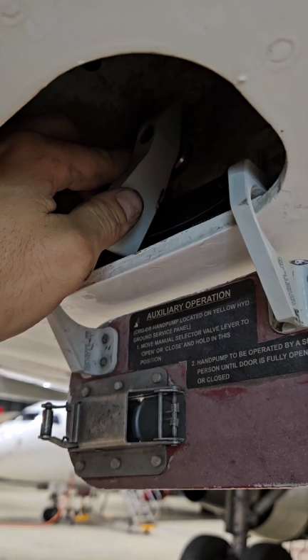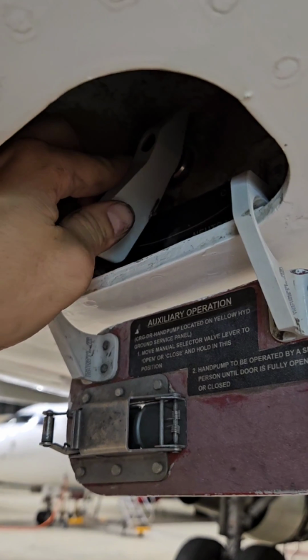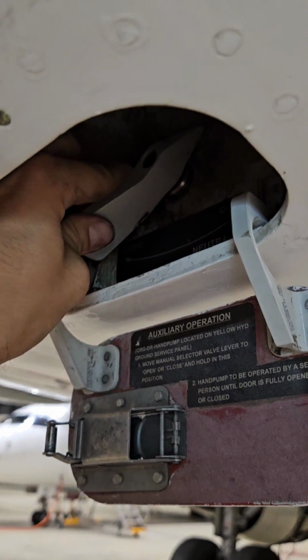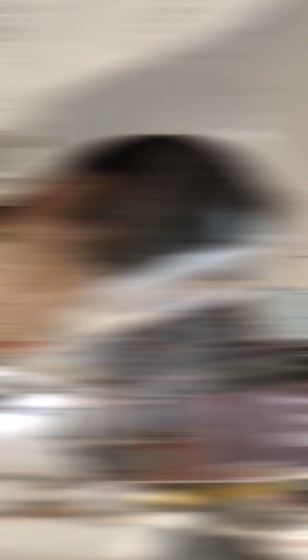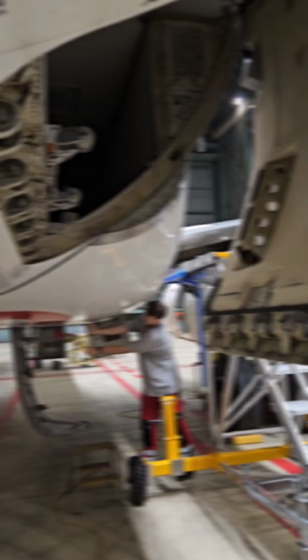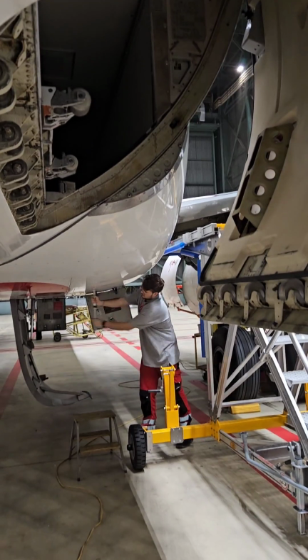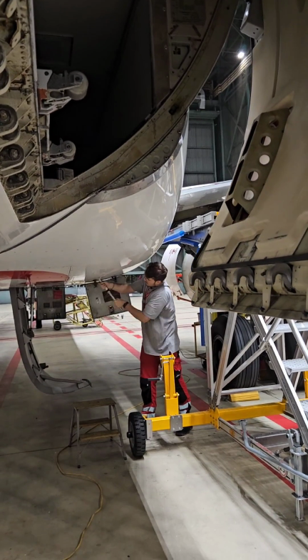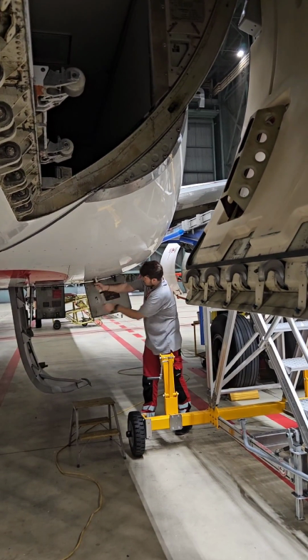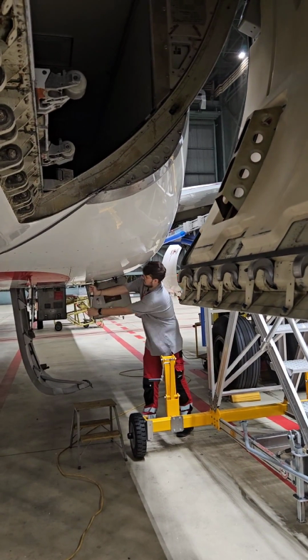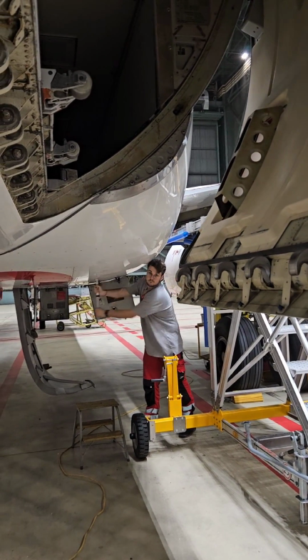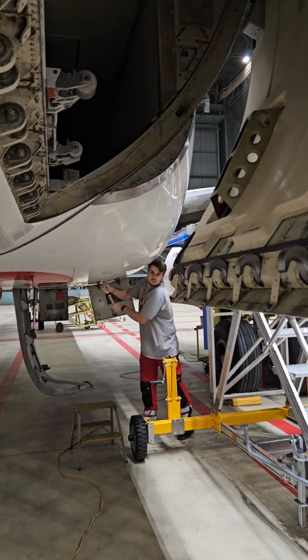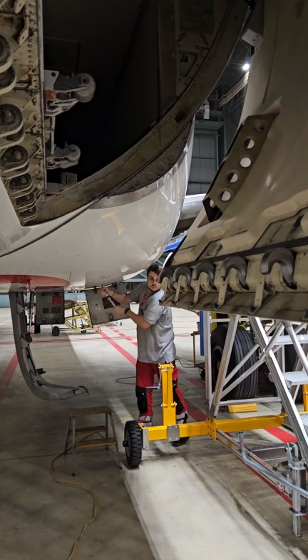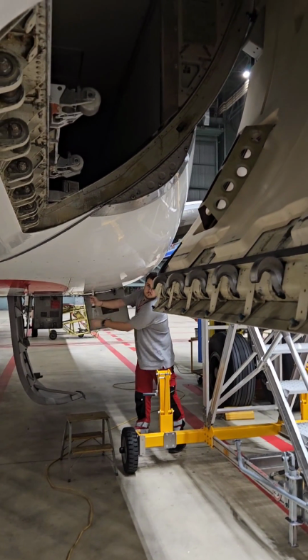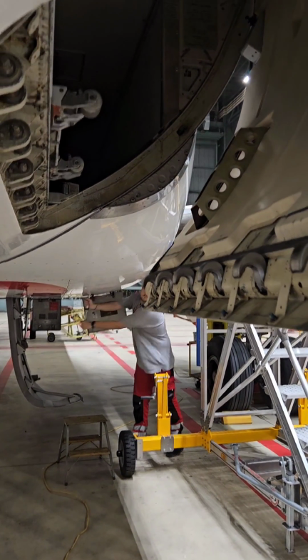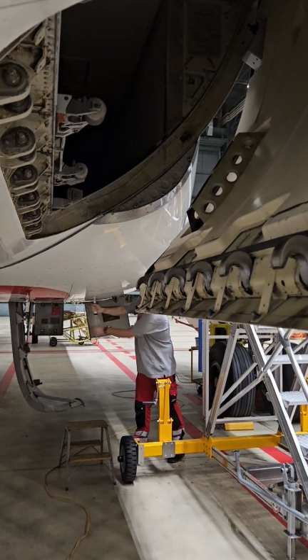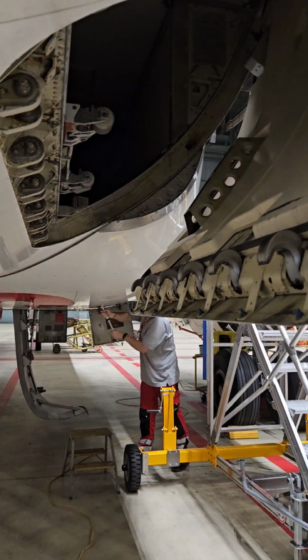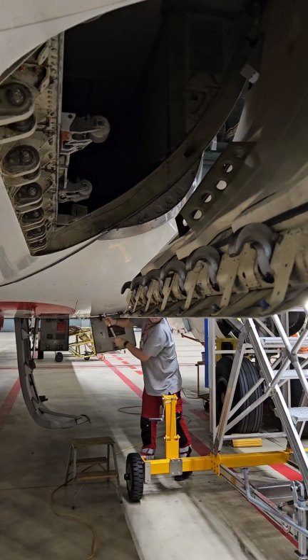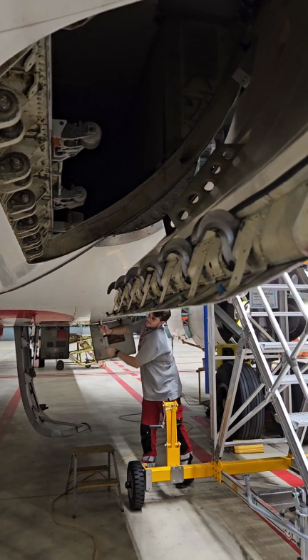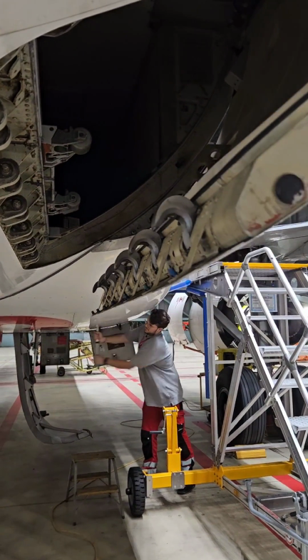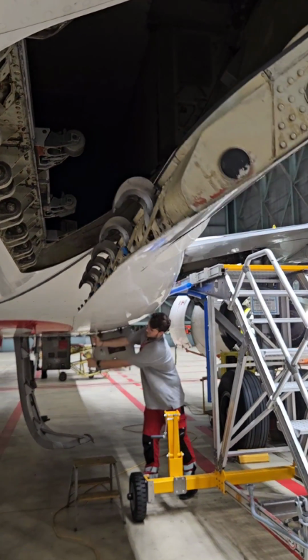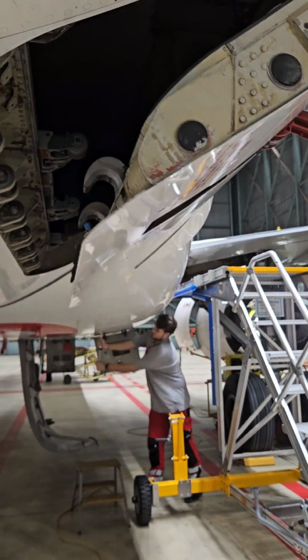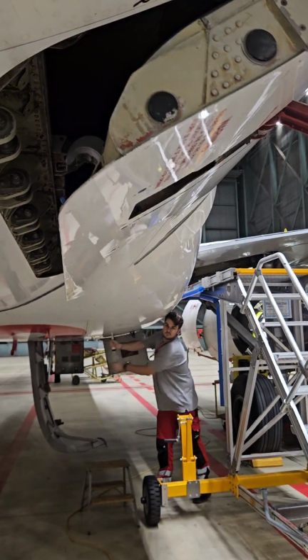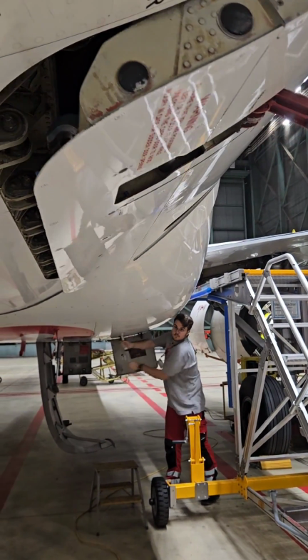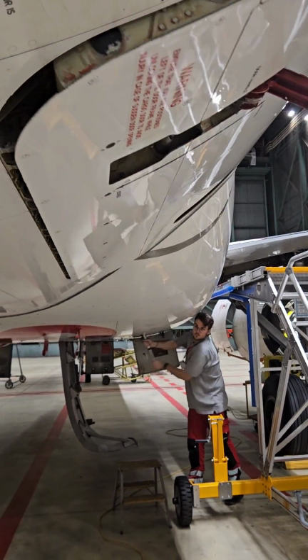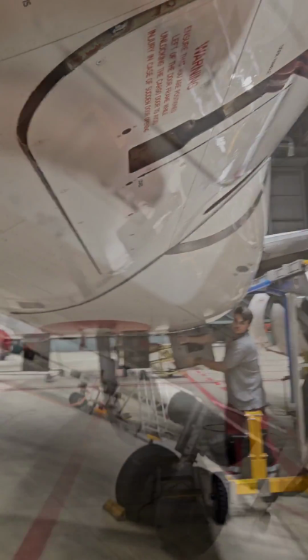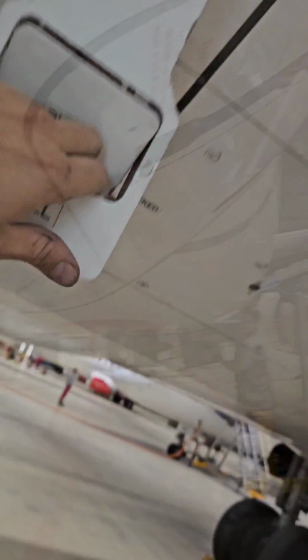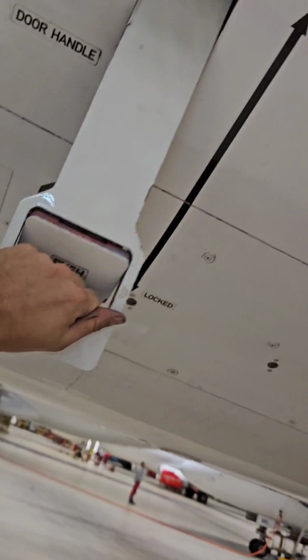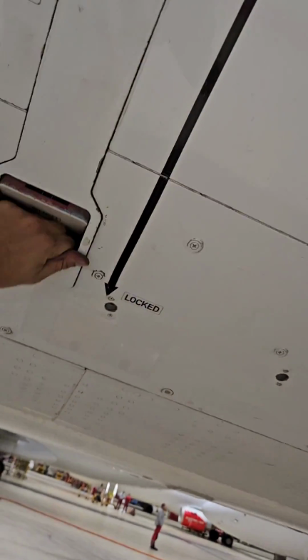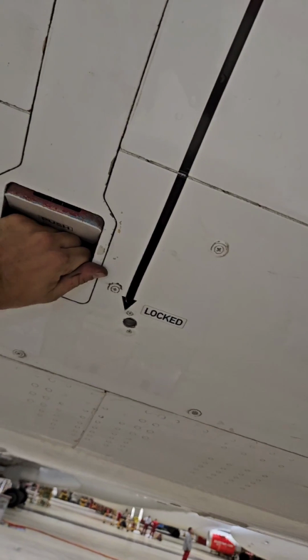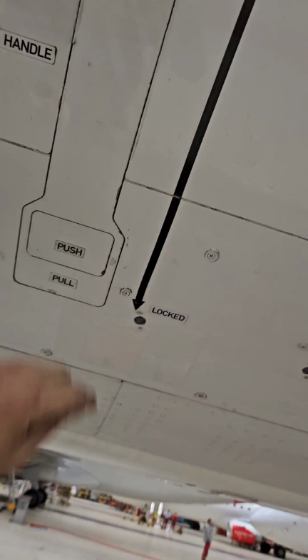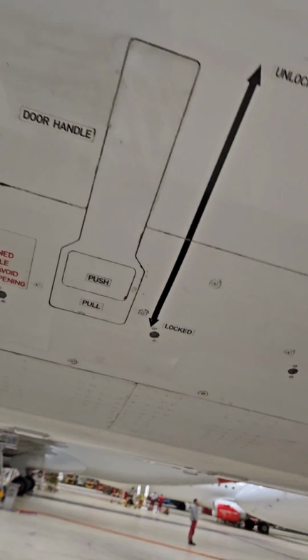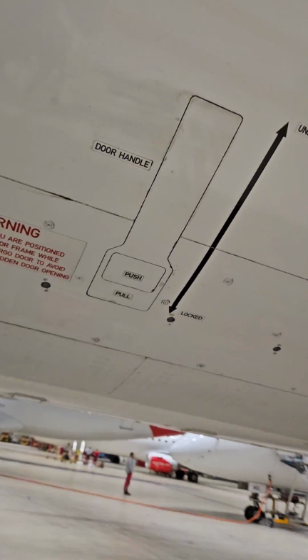For closing of the doors we need to do the same thing except we swap the positions. The doors are closed and locked, and all that remains is to store the lever.